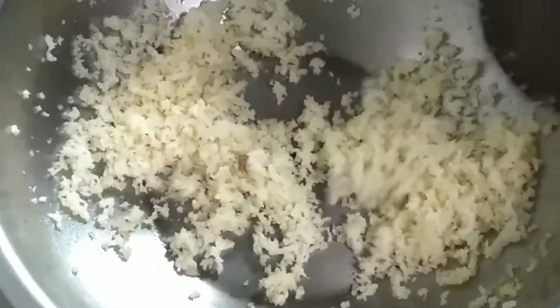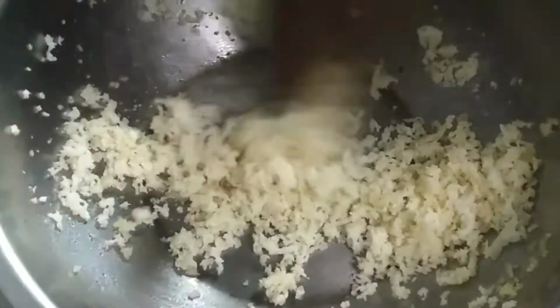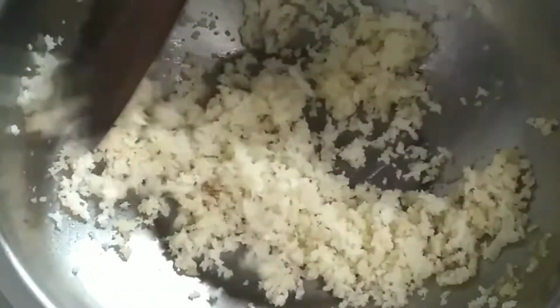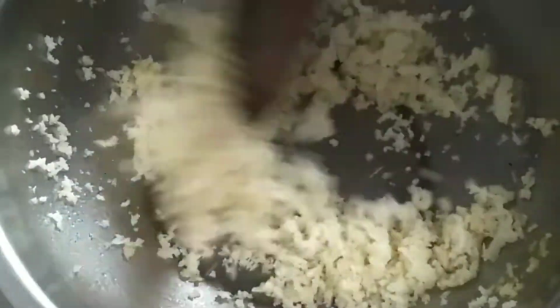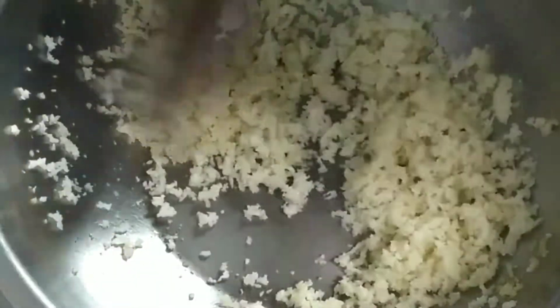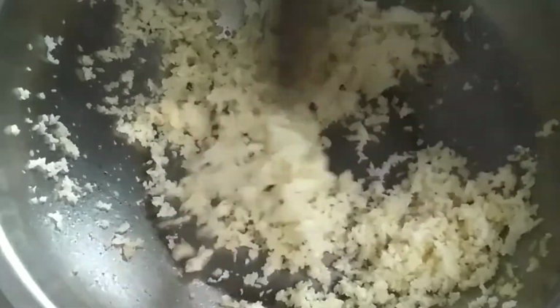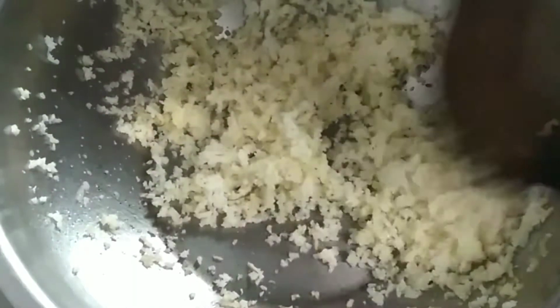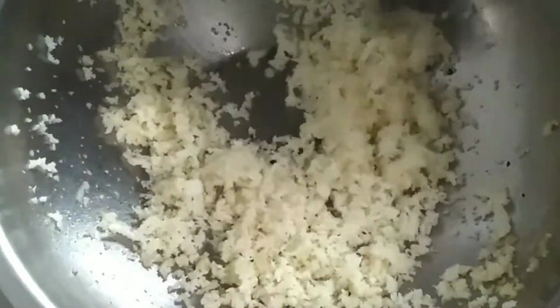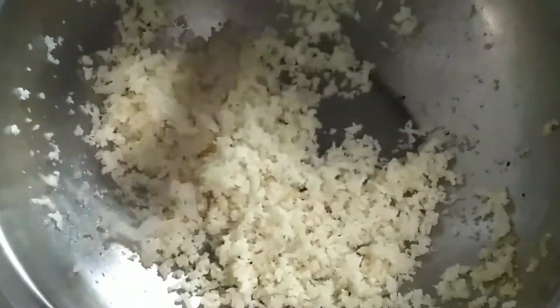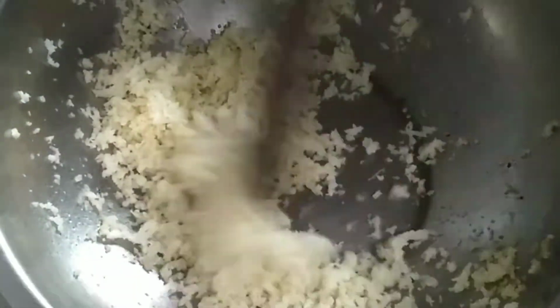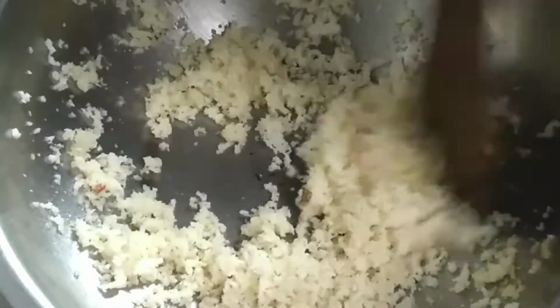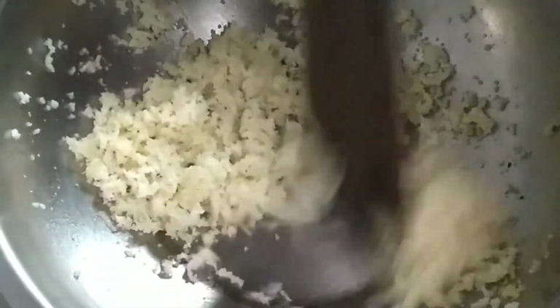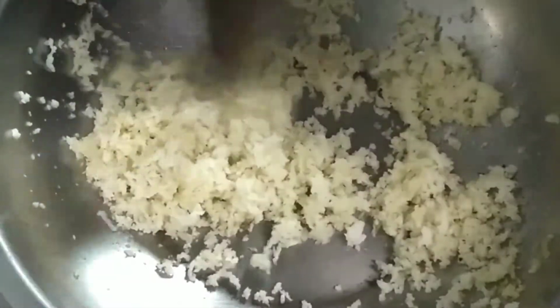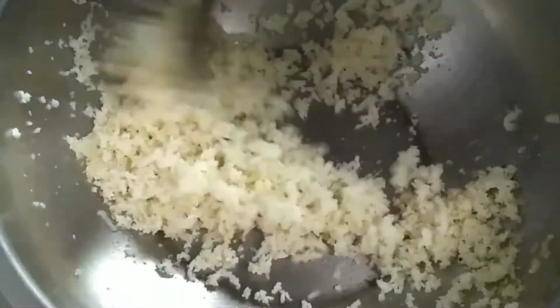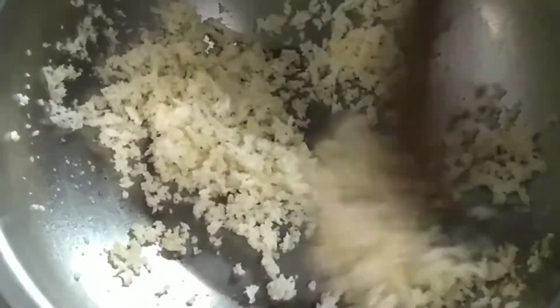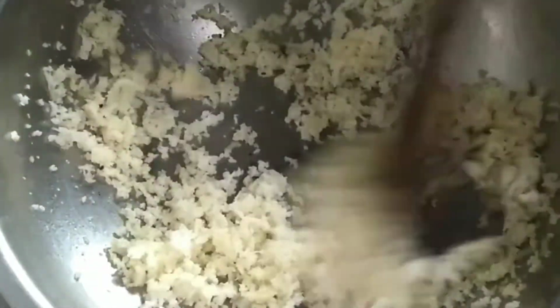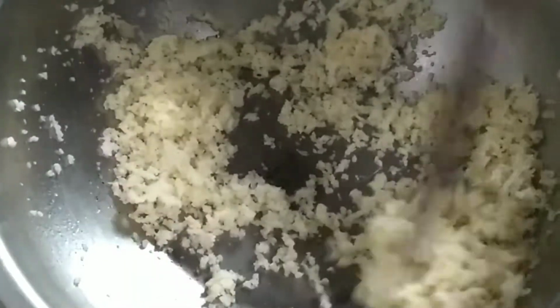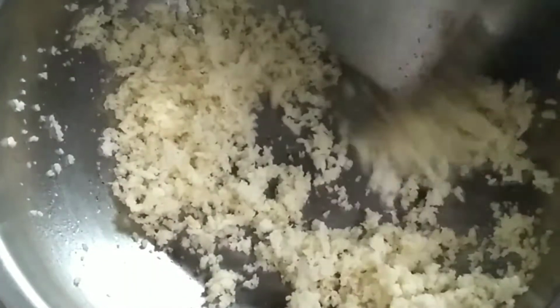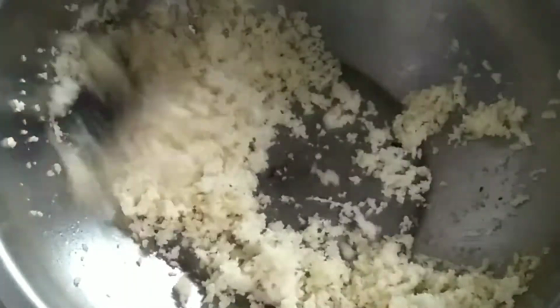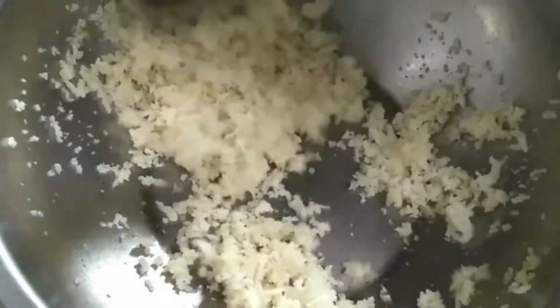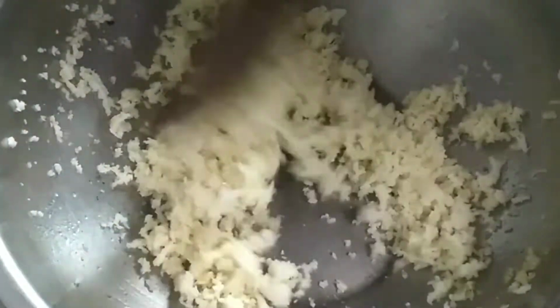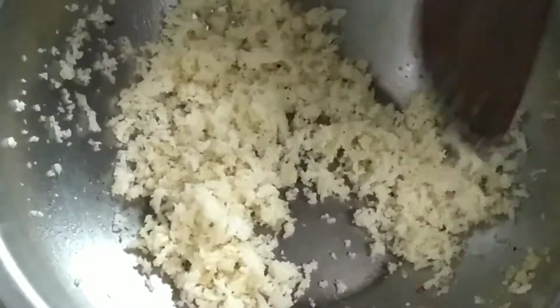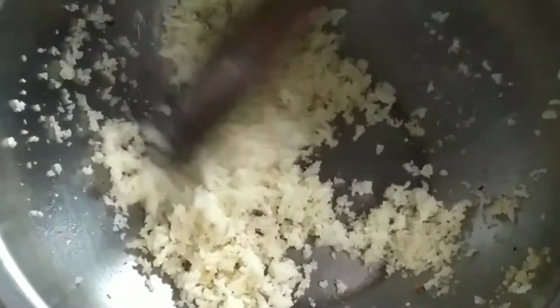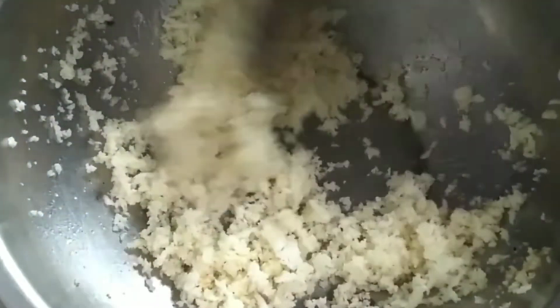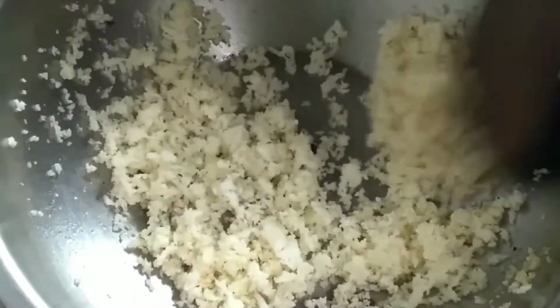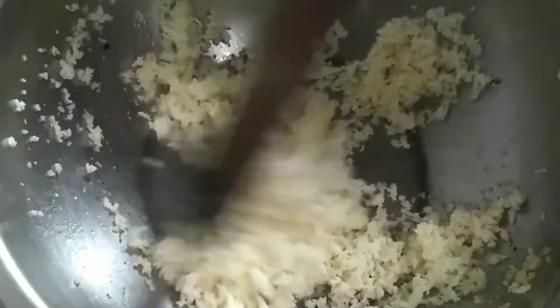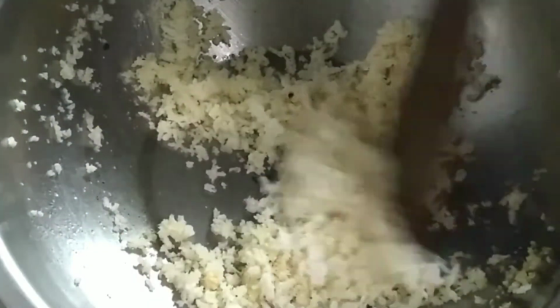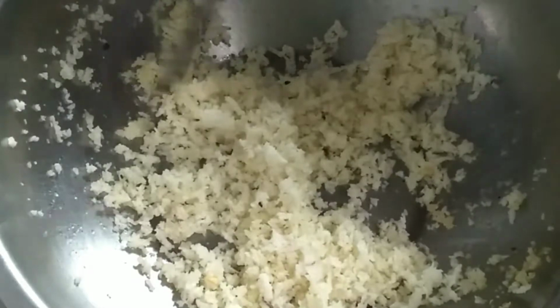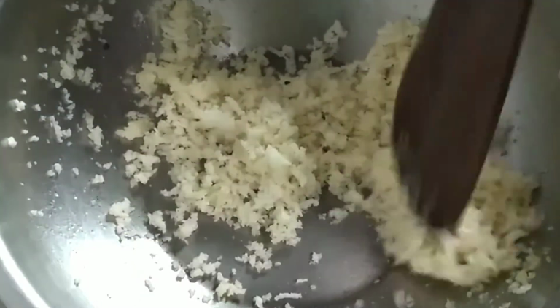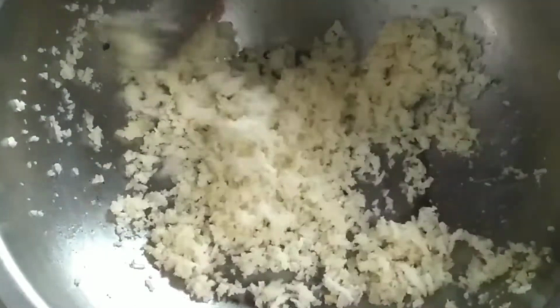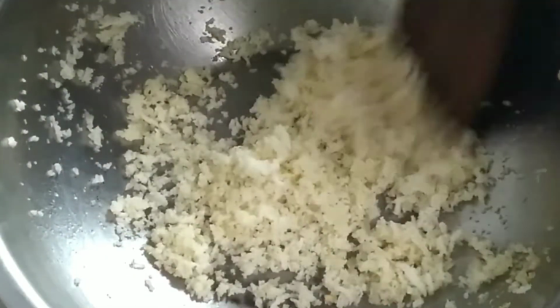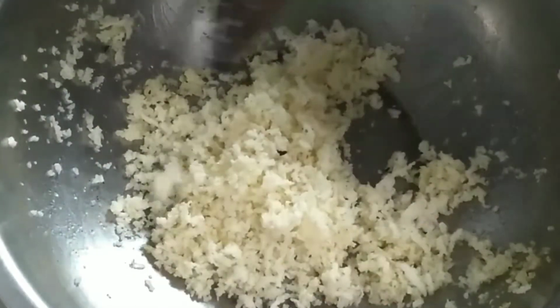This dish is very brown and beautiful. So, if you want to cook the dish, you can cook it.